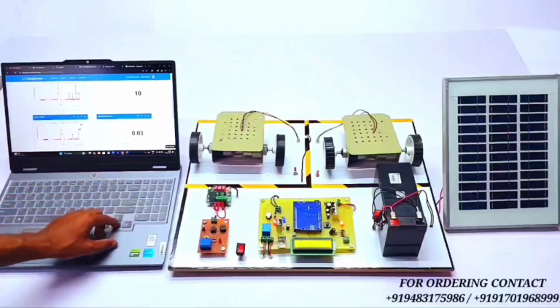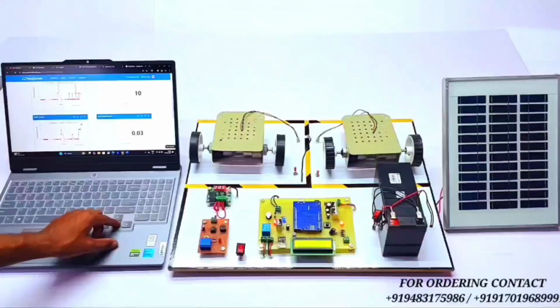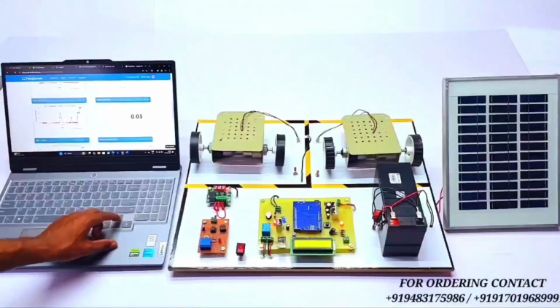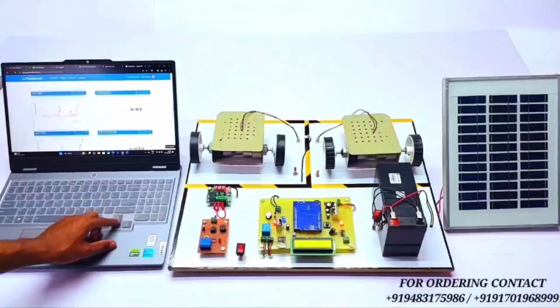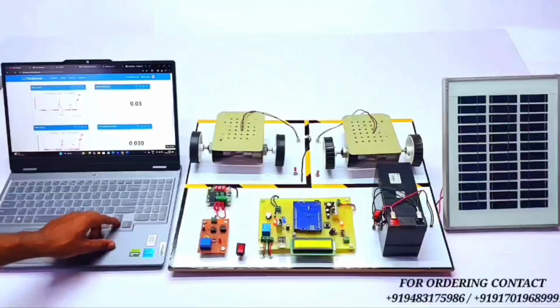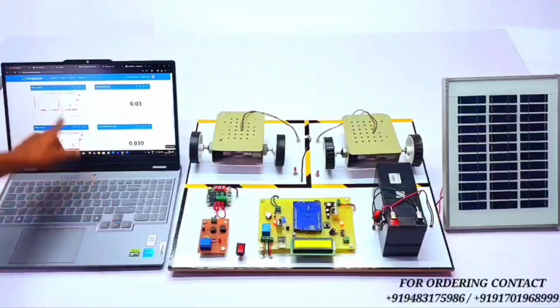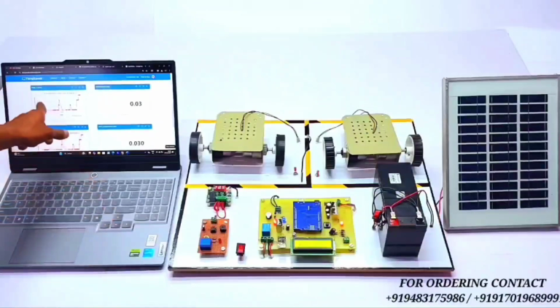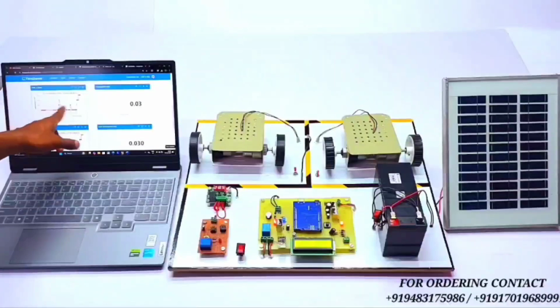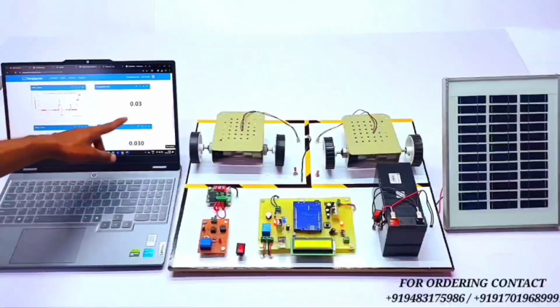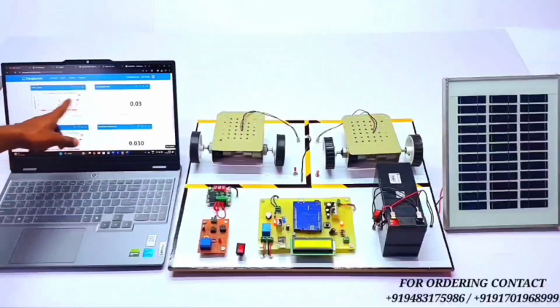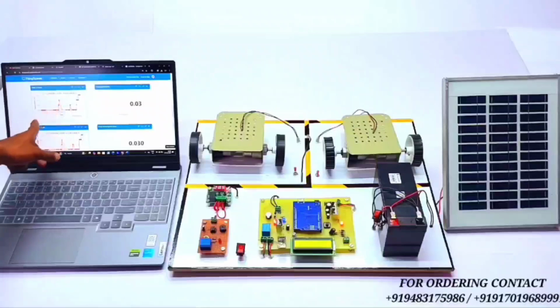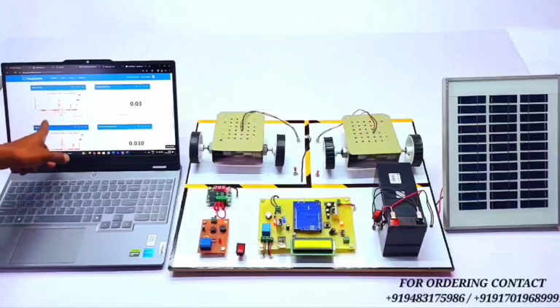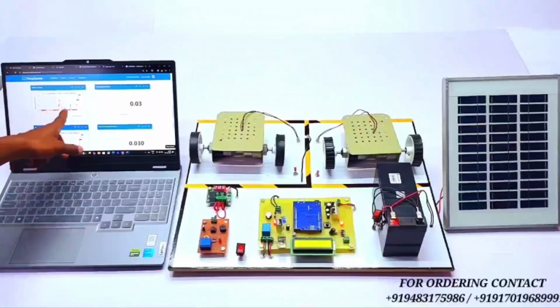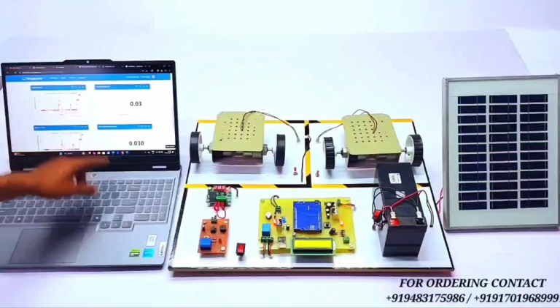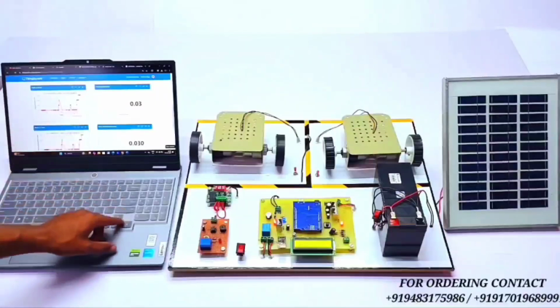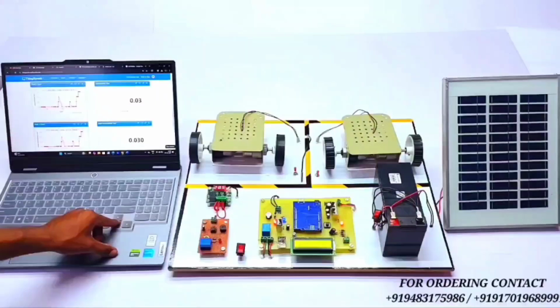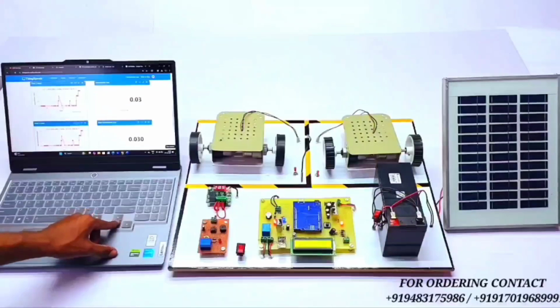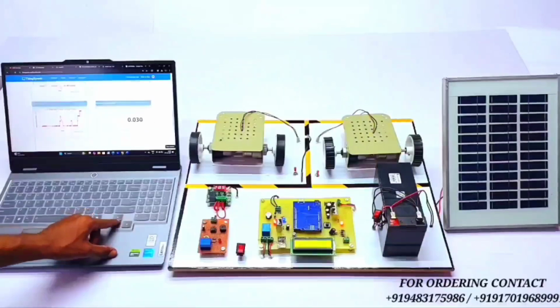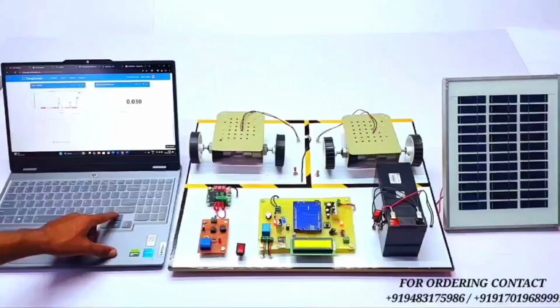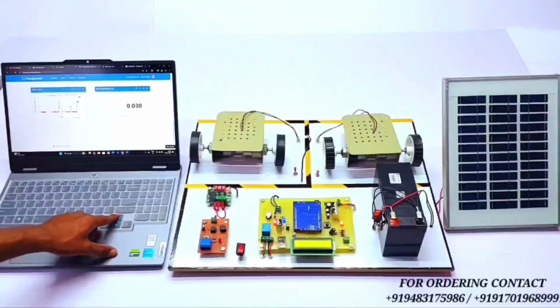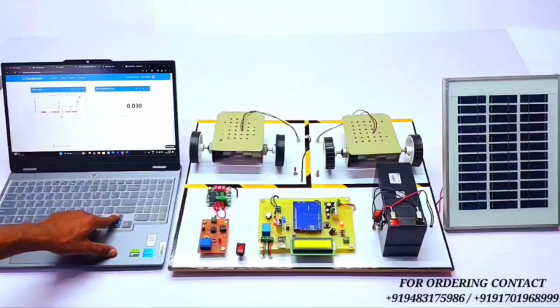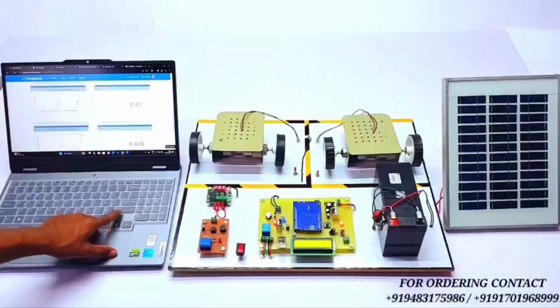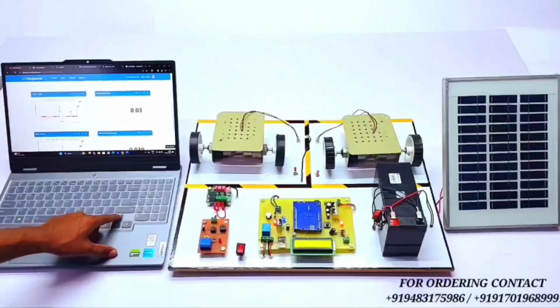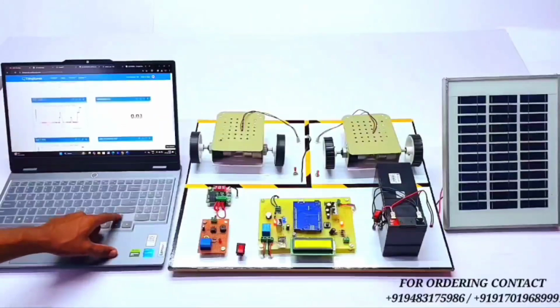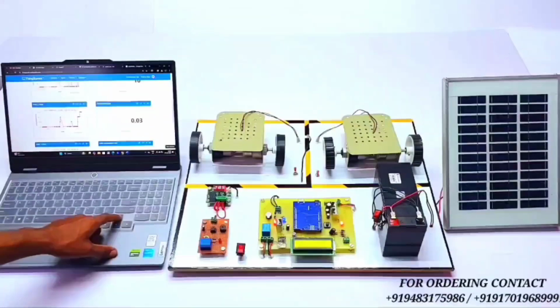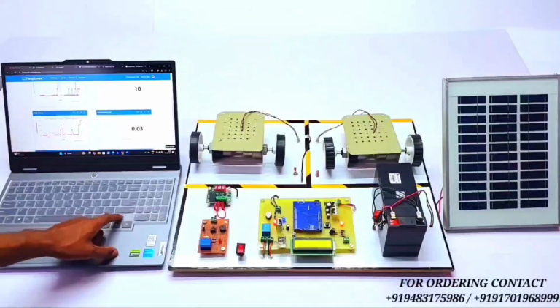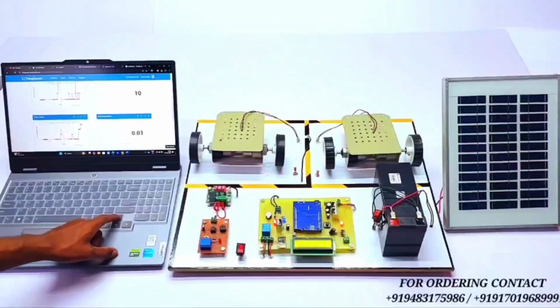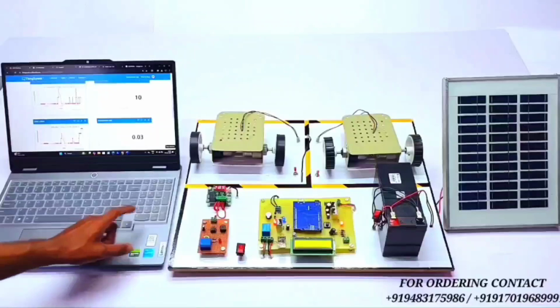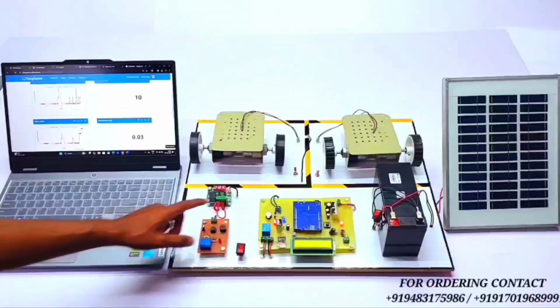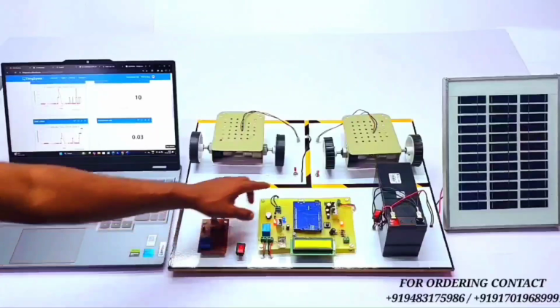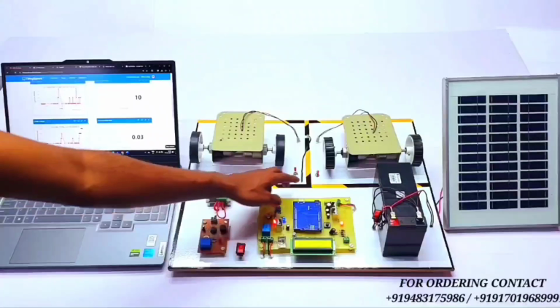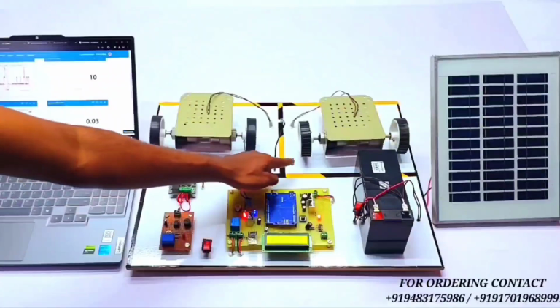You can see all the parameters and the graph of the project monitored in the ThingSpeak app. Now let's turn on the second EV vehicle load.